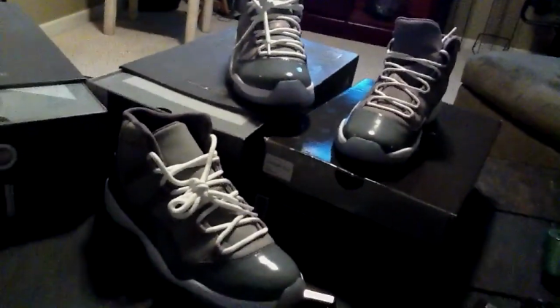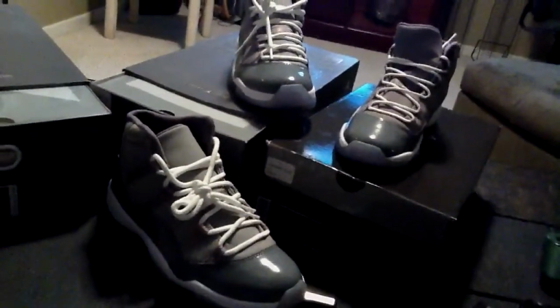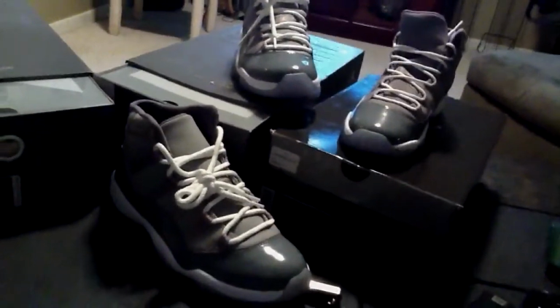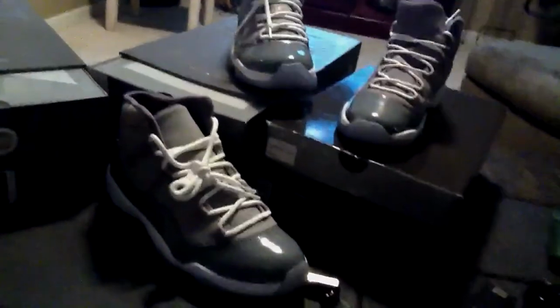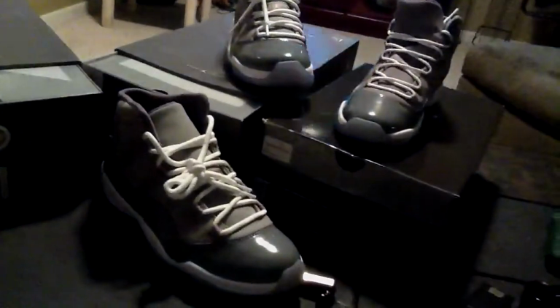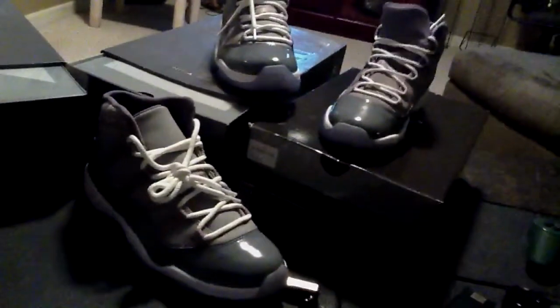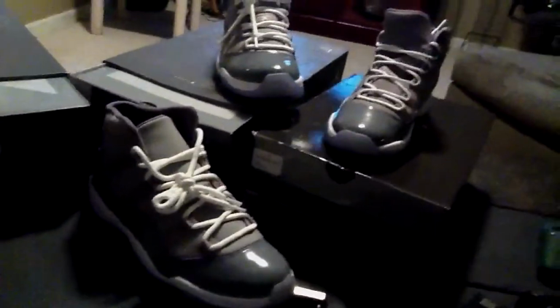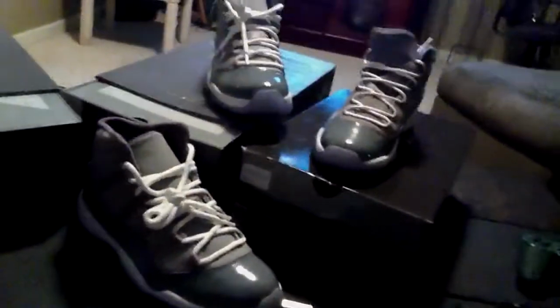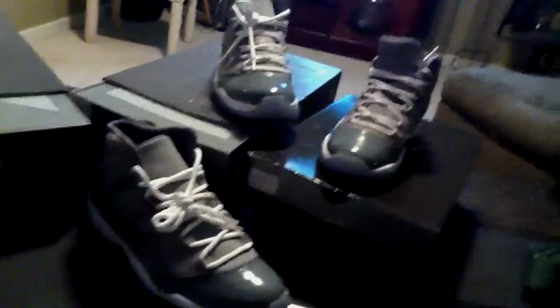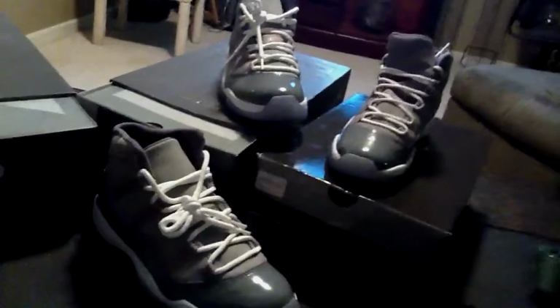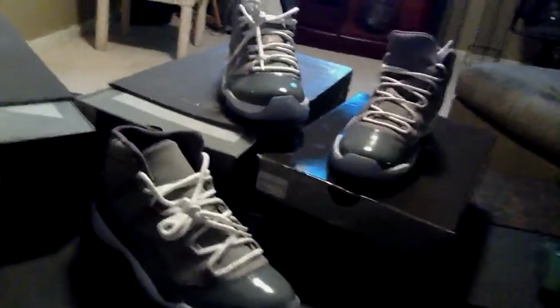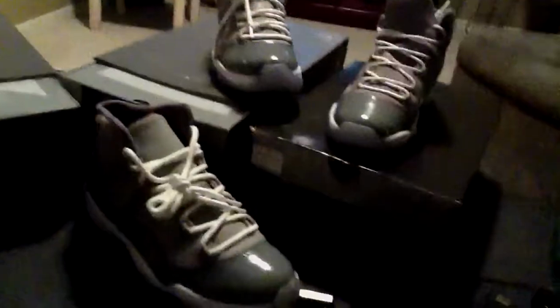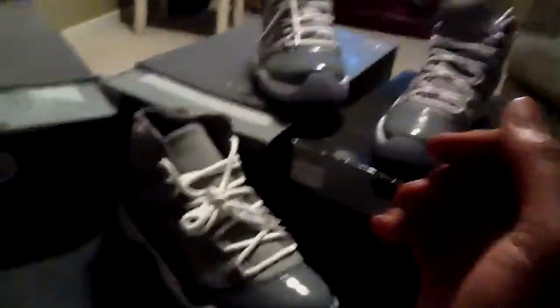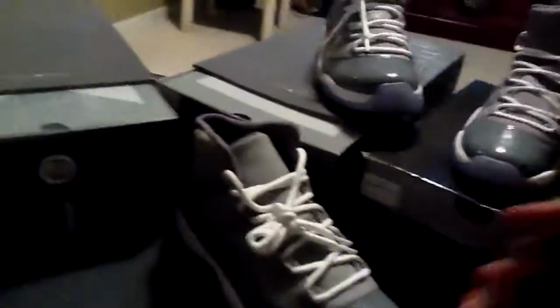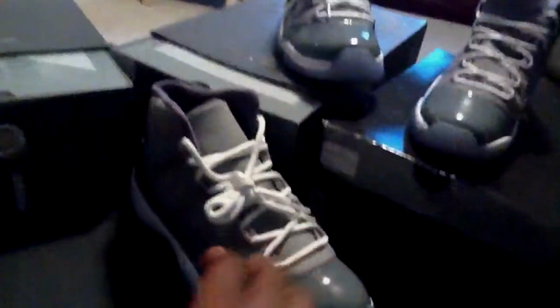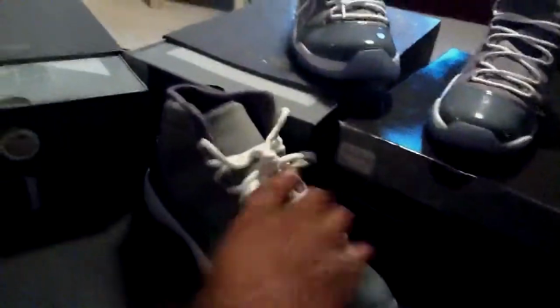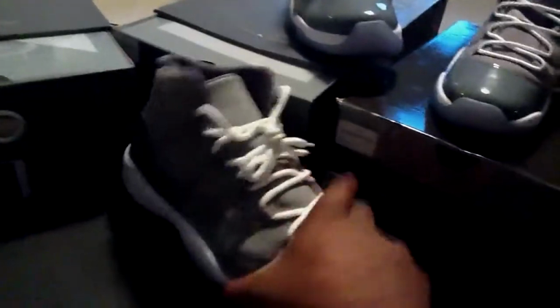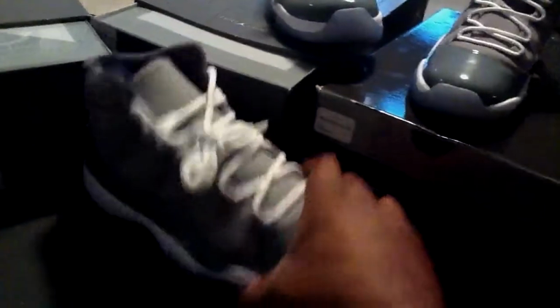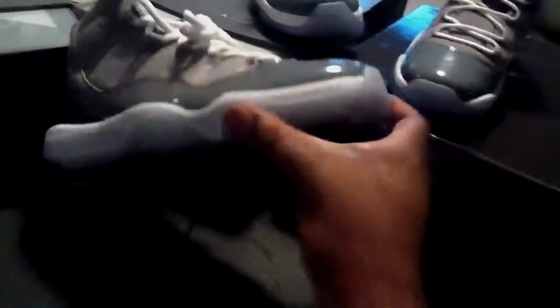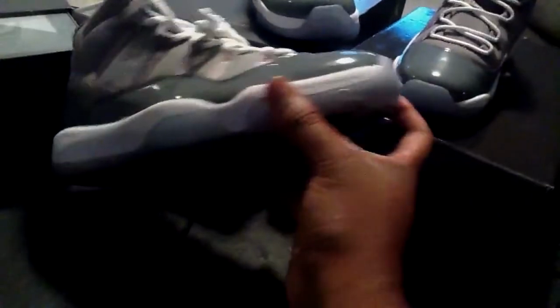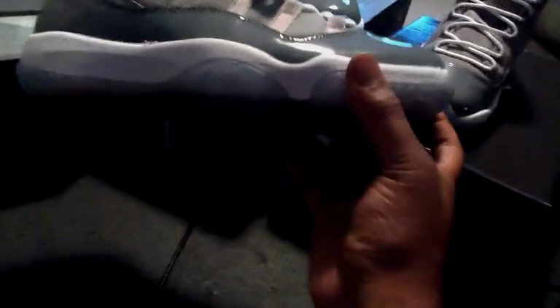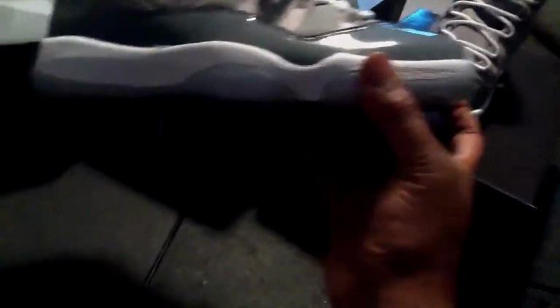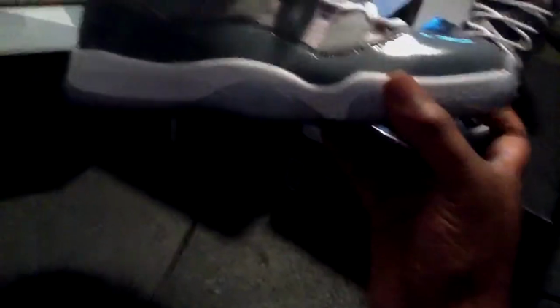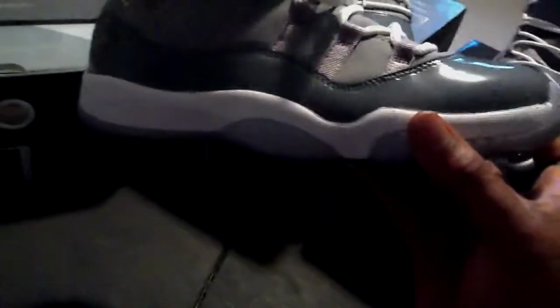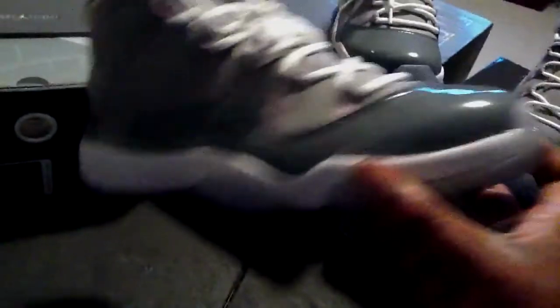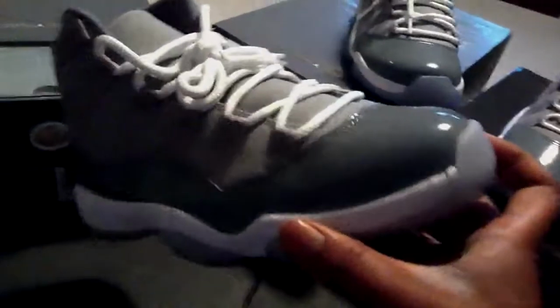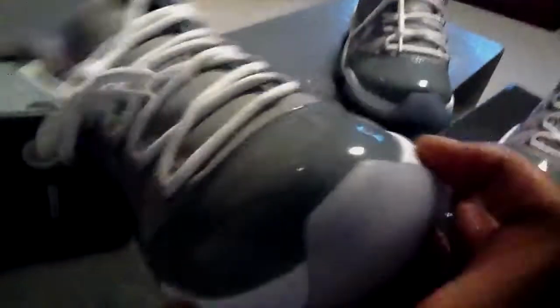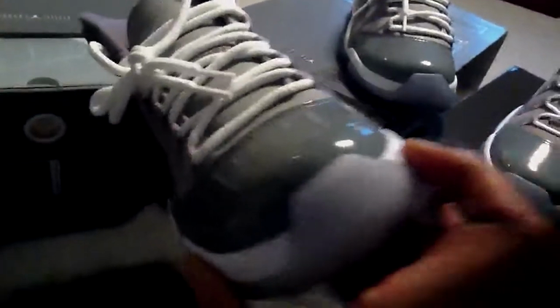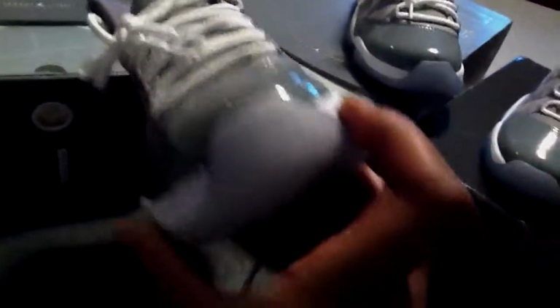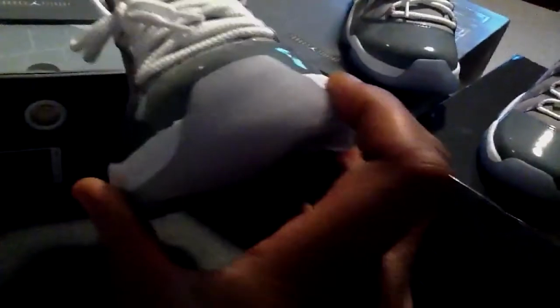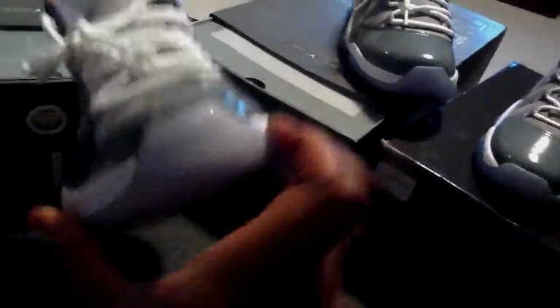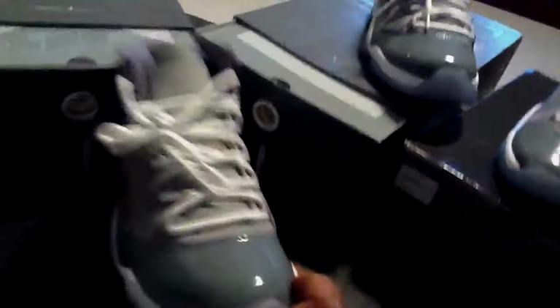I'm looking to get around $240 shipped, kind of firm on the price. I do know what they're worth, I do know what they're going for. These are 100% dead stock and they're only going to go up in price.